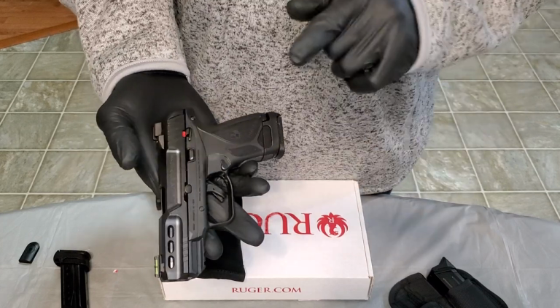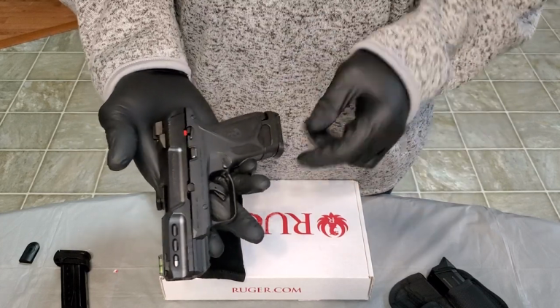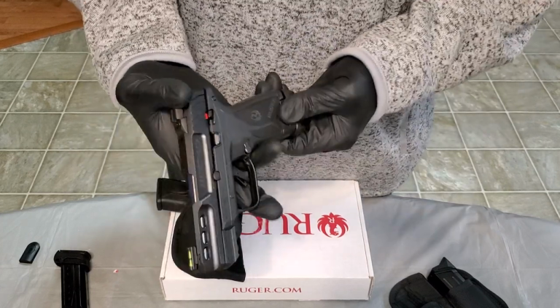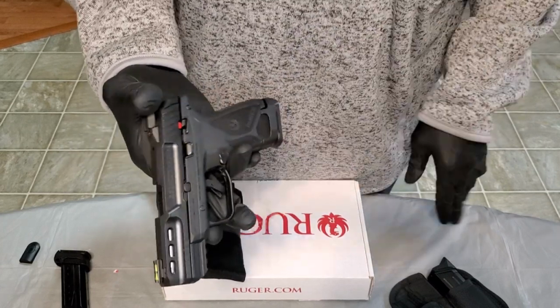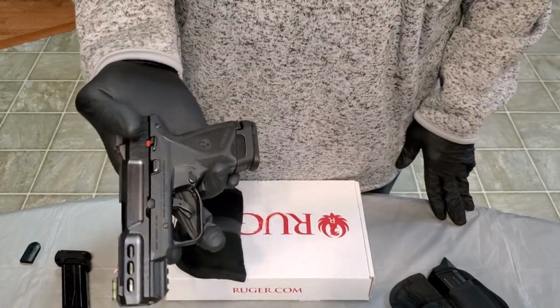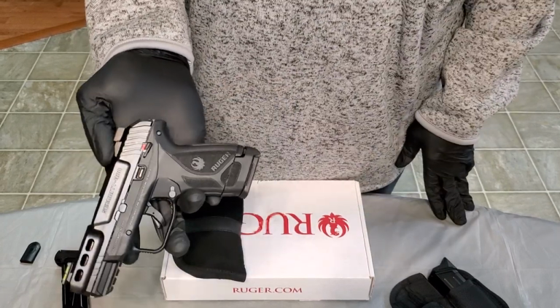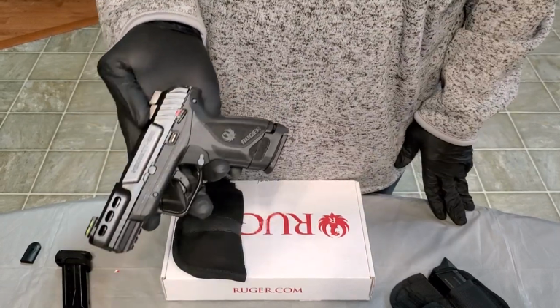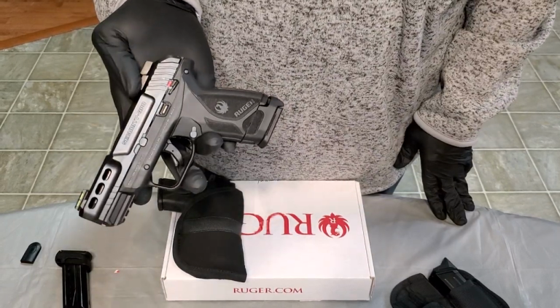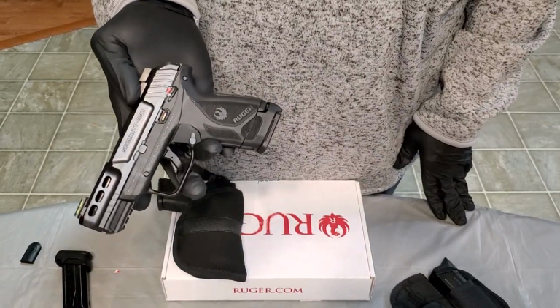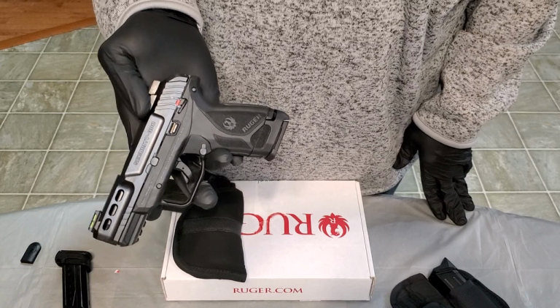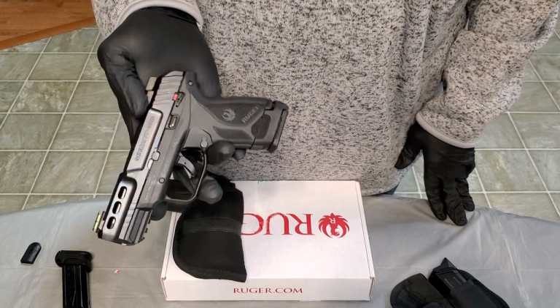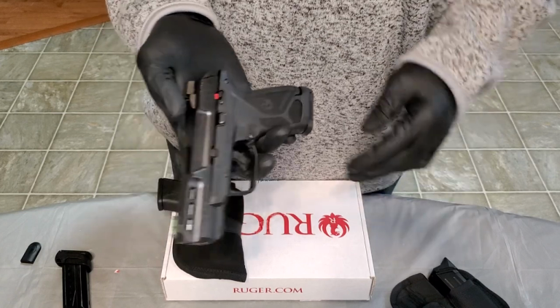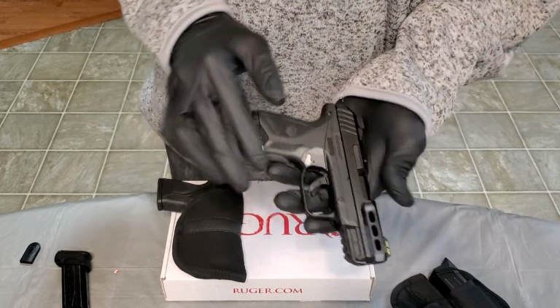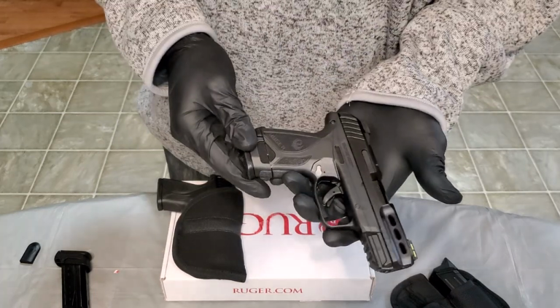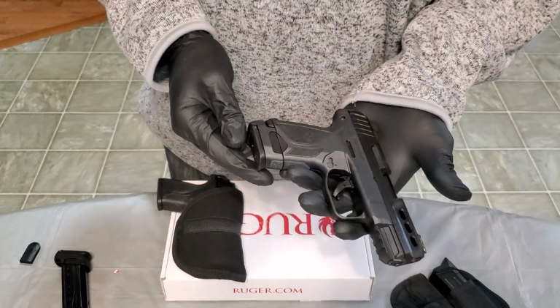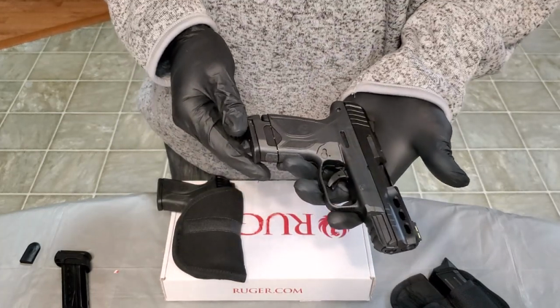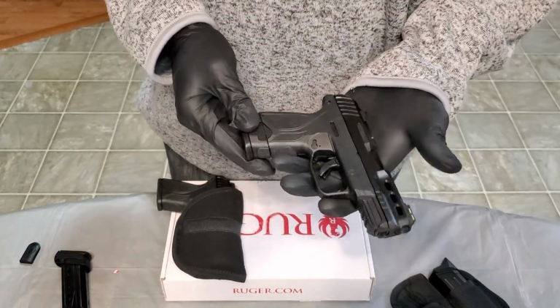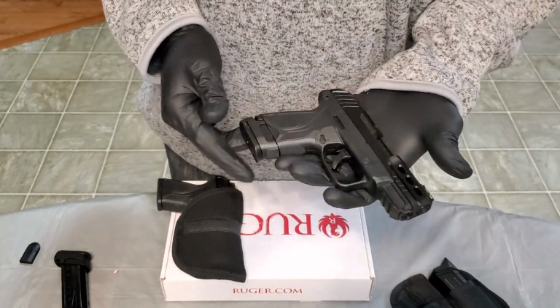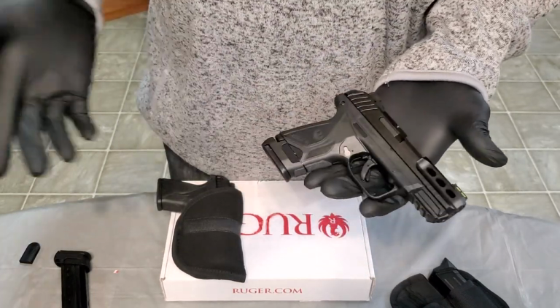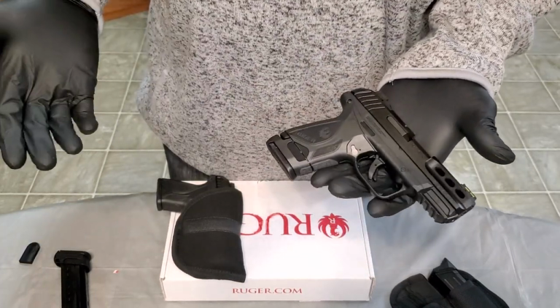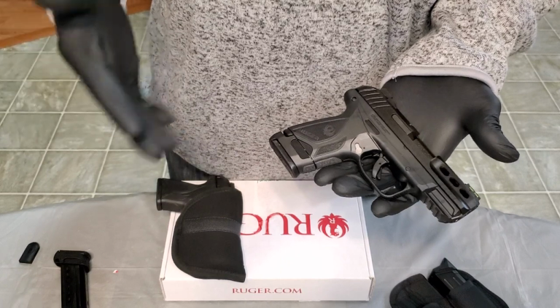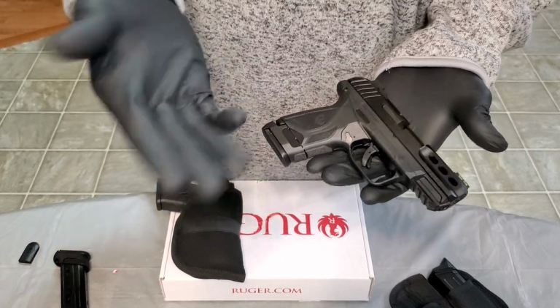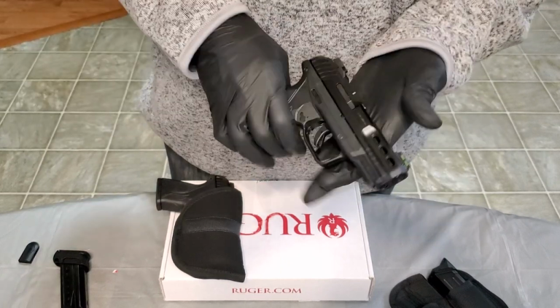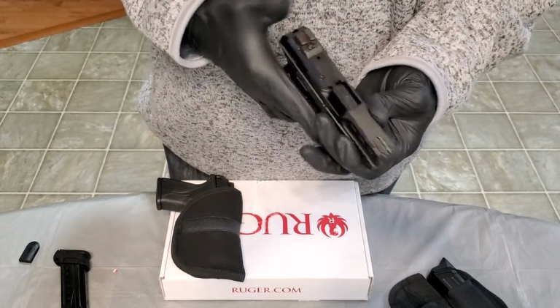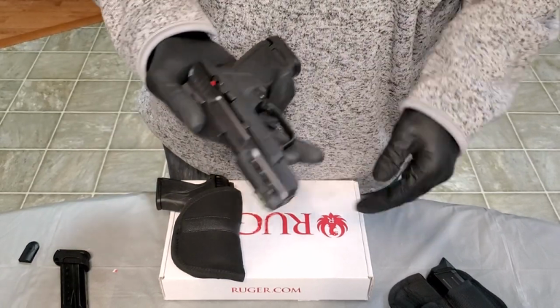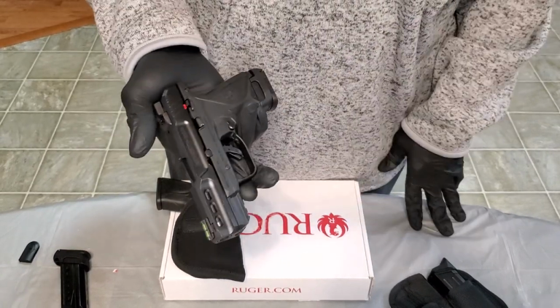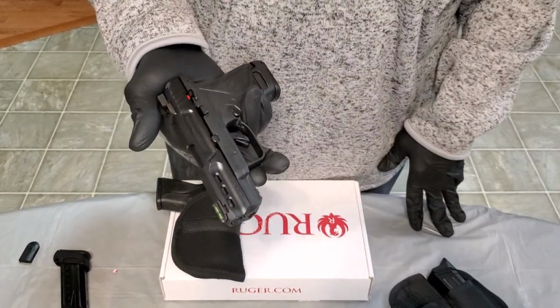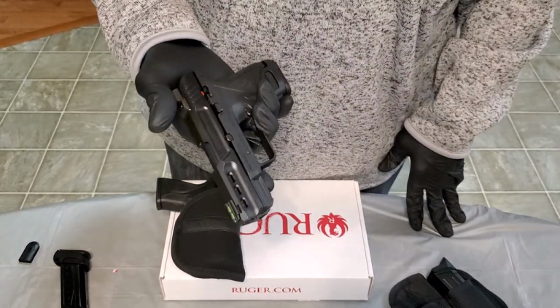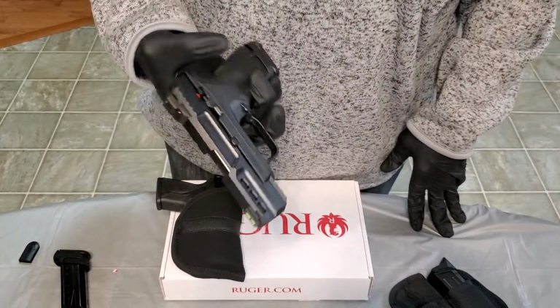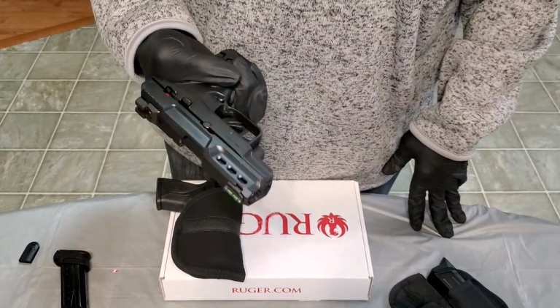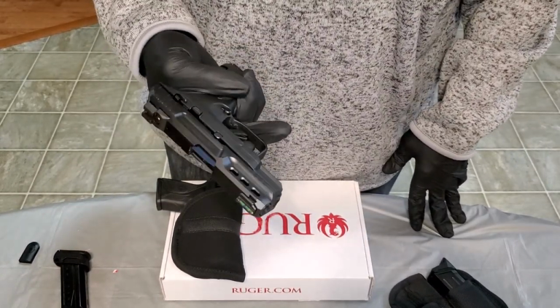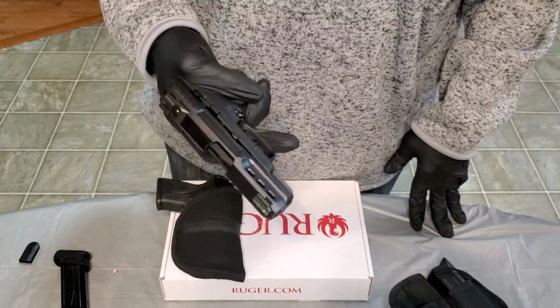This is the 15-round magazine, so that's how it looks with the 15. It's a double stack and that's plenty enough. These are ideal — you can pick these up under $400, so they're reasonably priced for what you get. These are nice firearms.